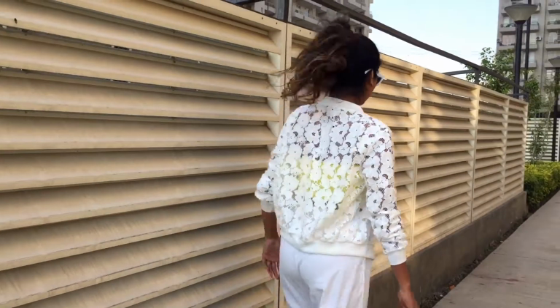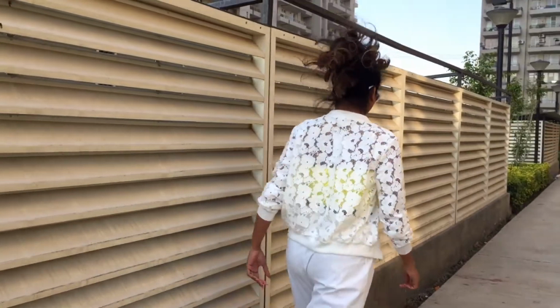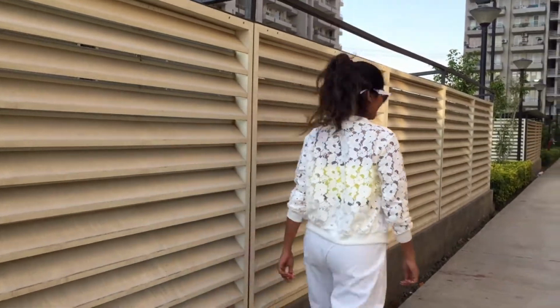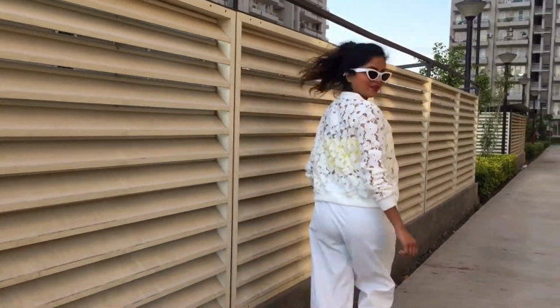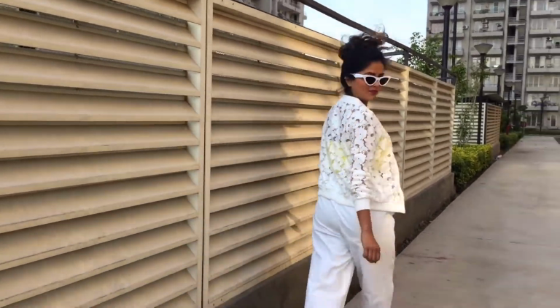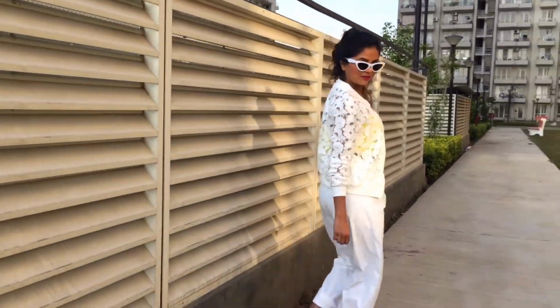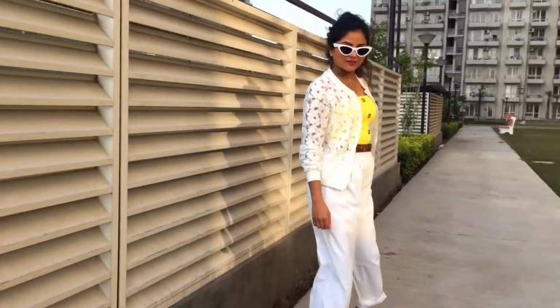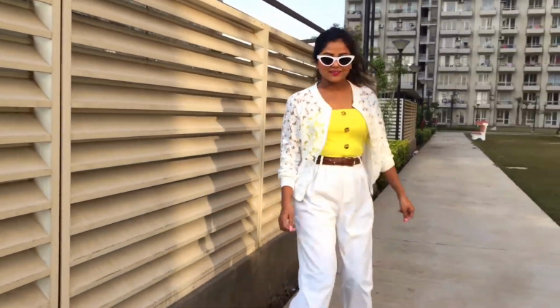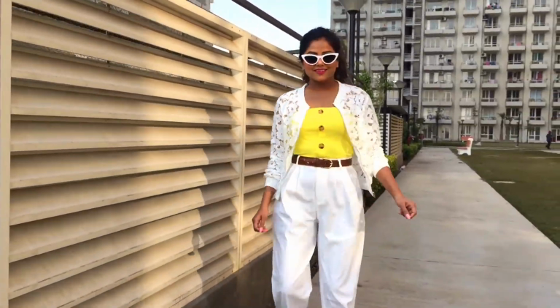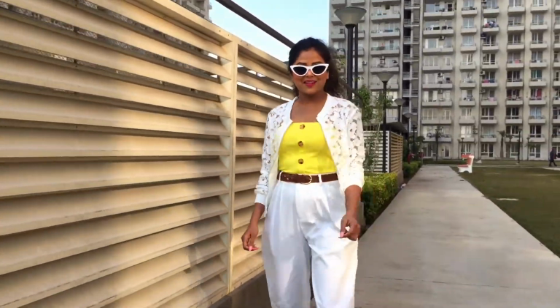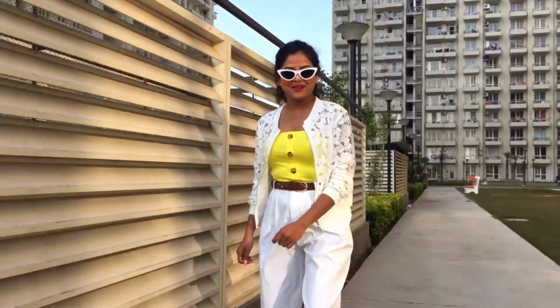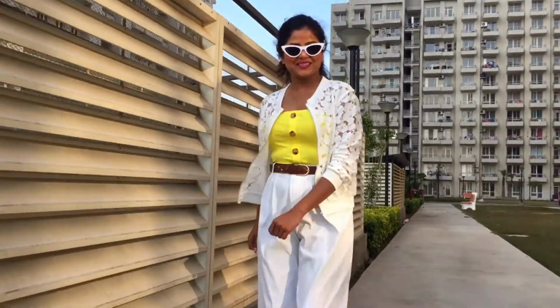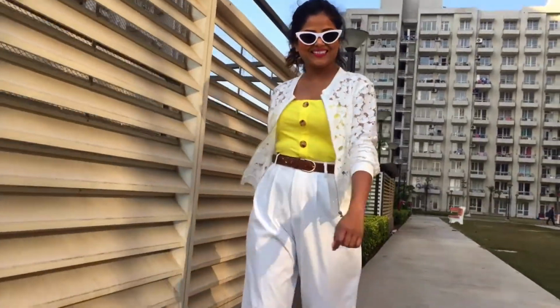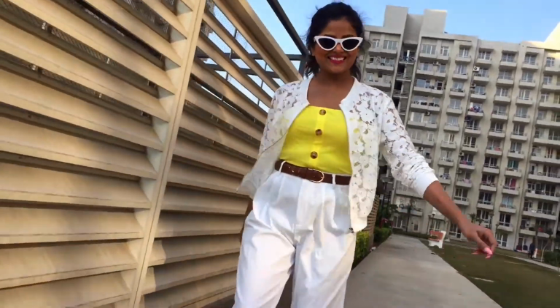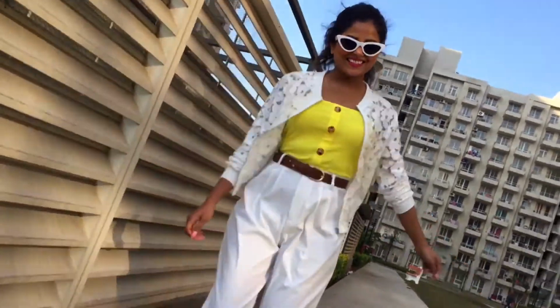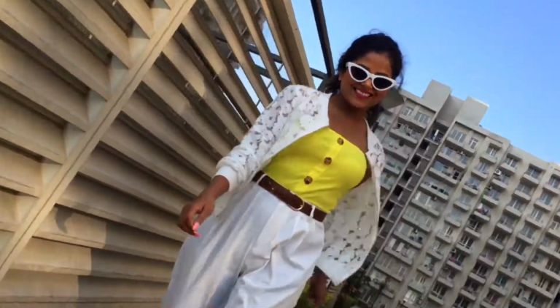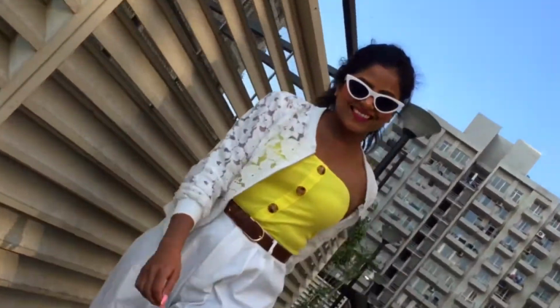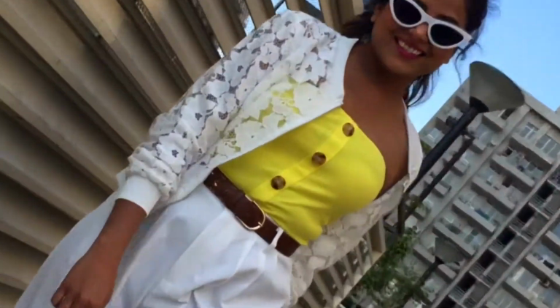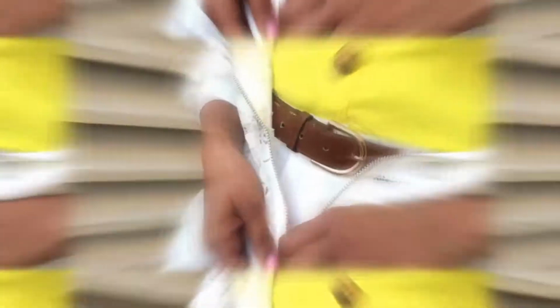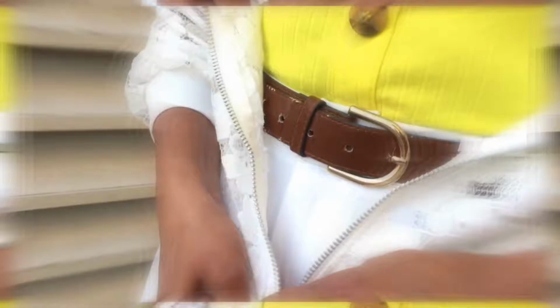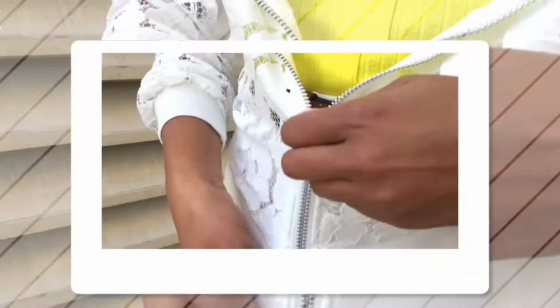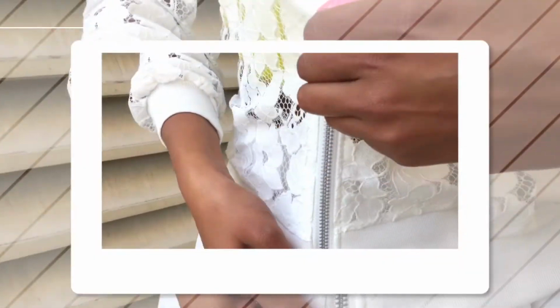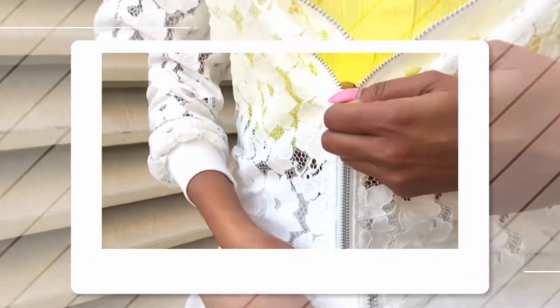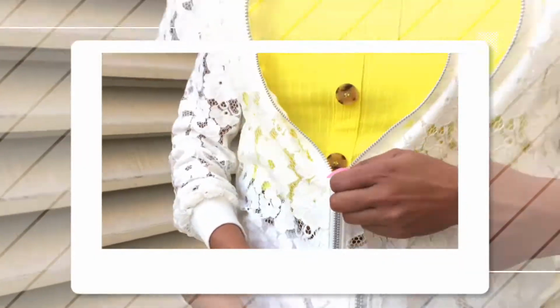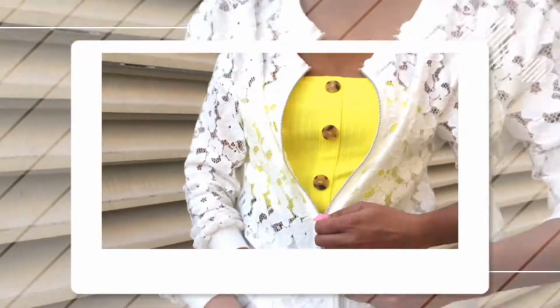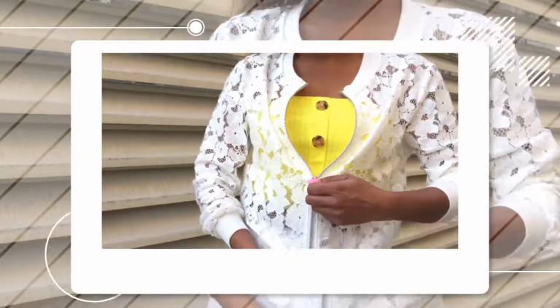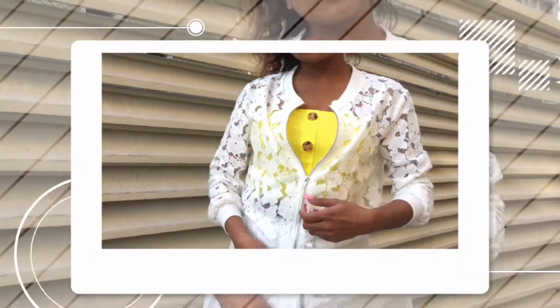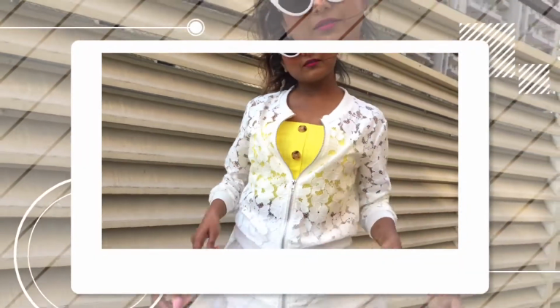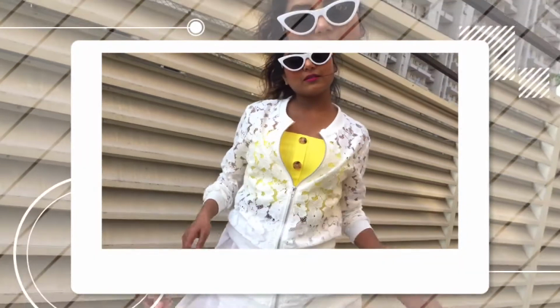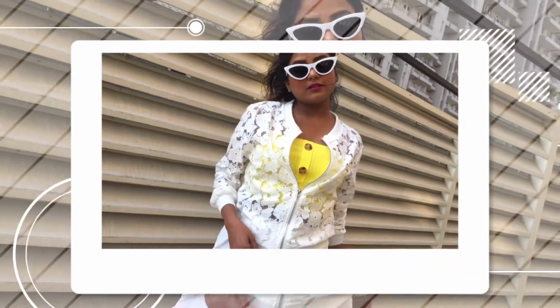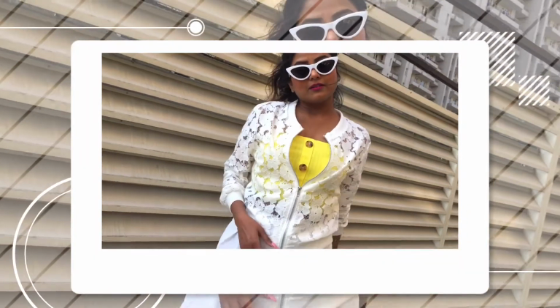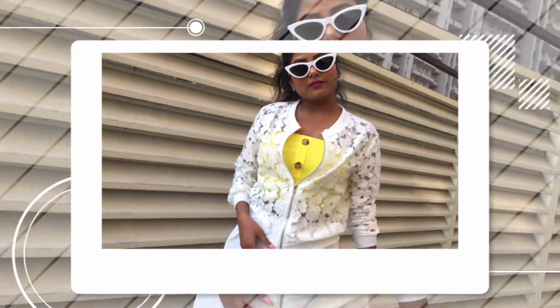Lace jackets are the best when it comes to shifting from cold to warmer weather. This lace jacket from Limeroot fulfills that need perfectly.